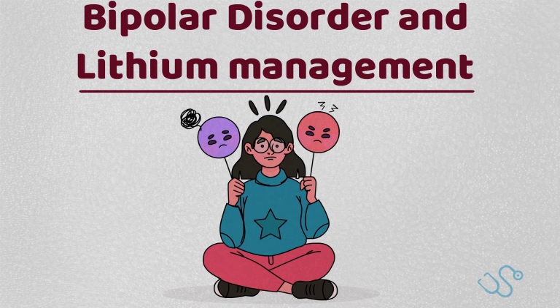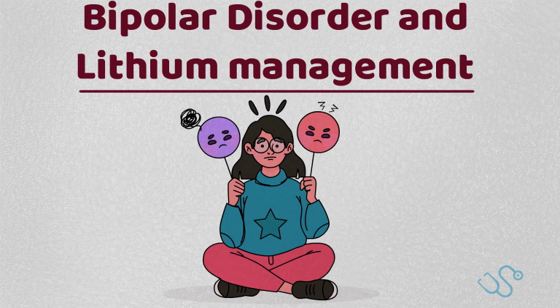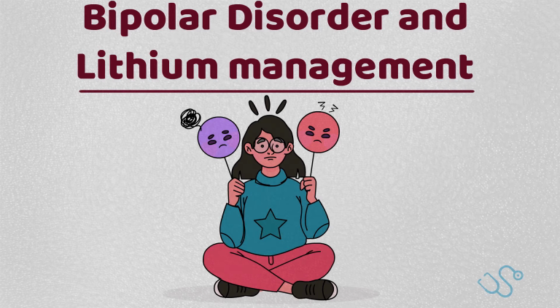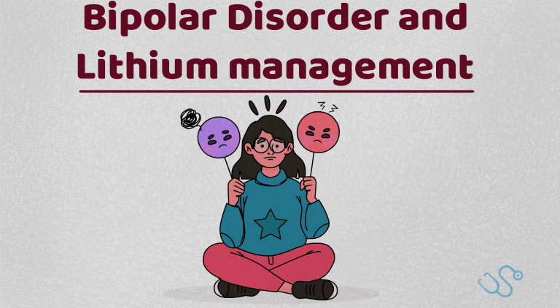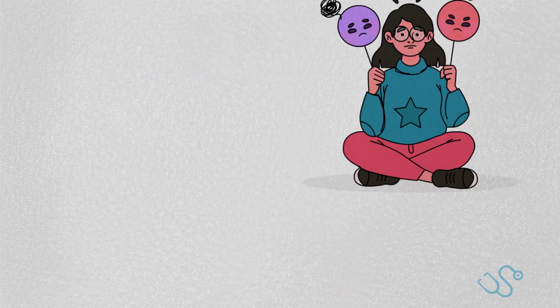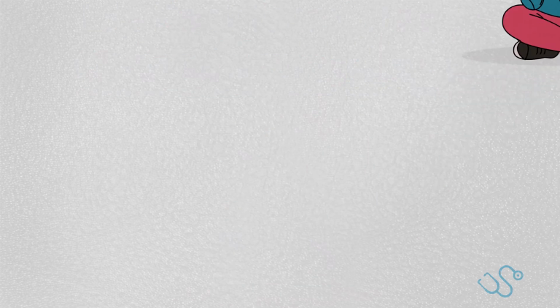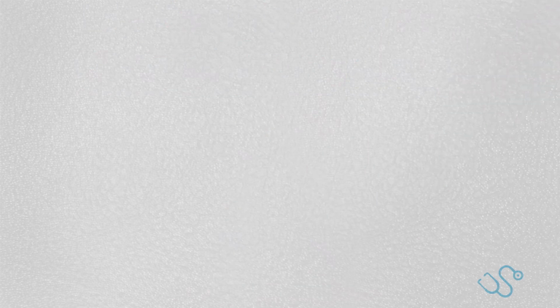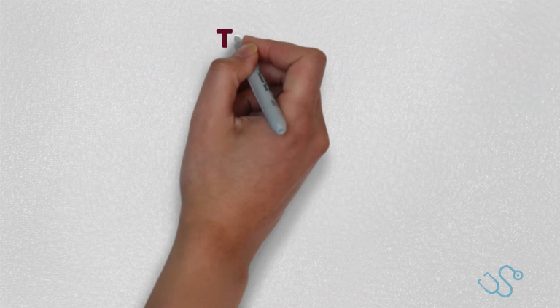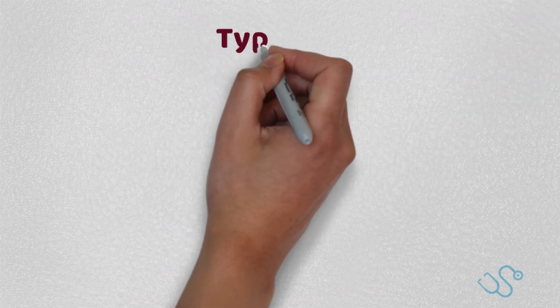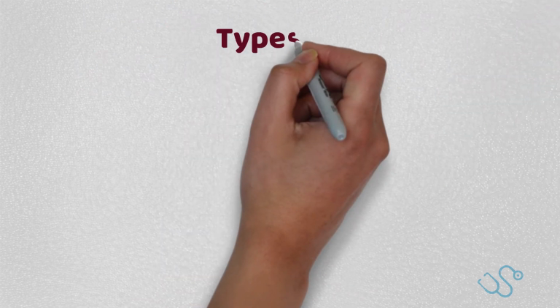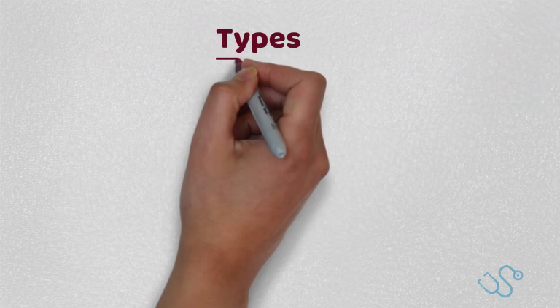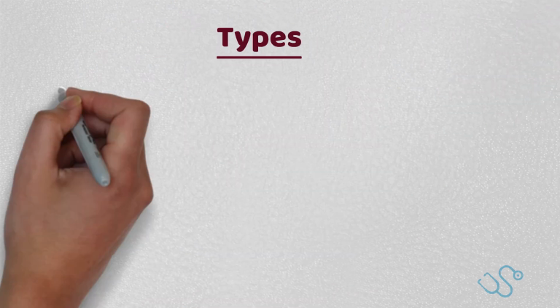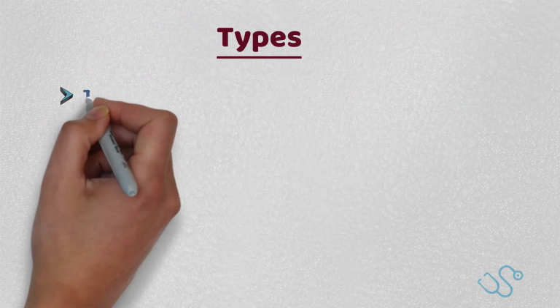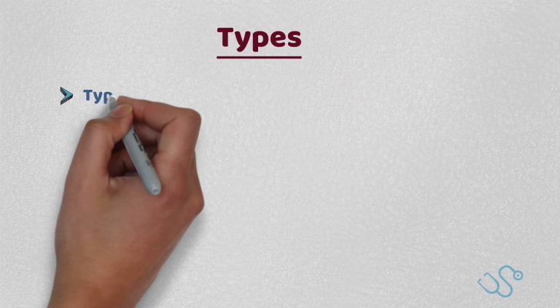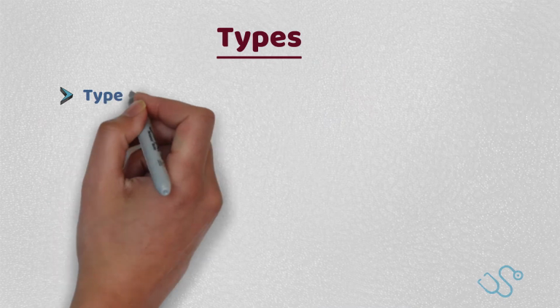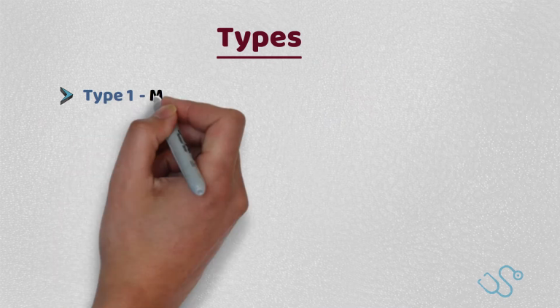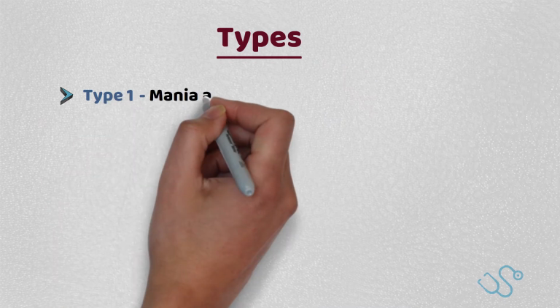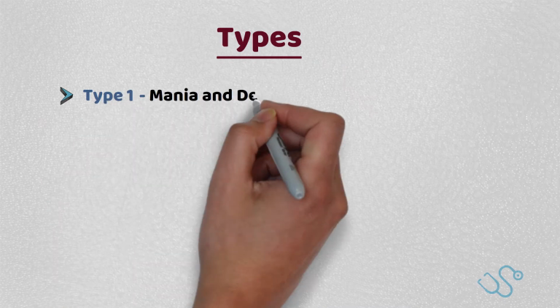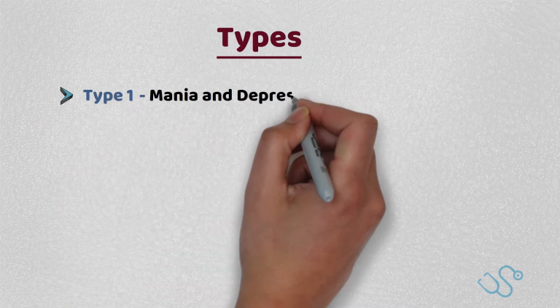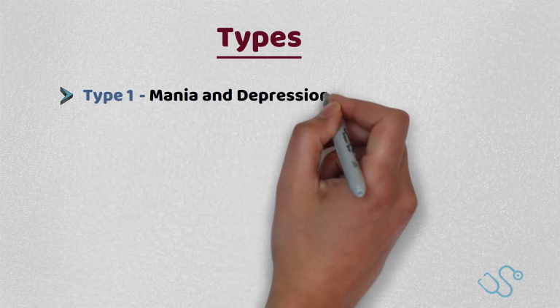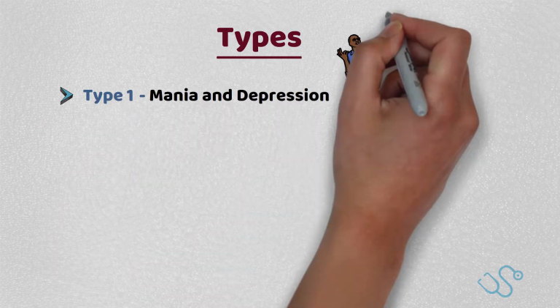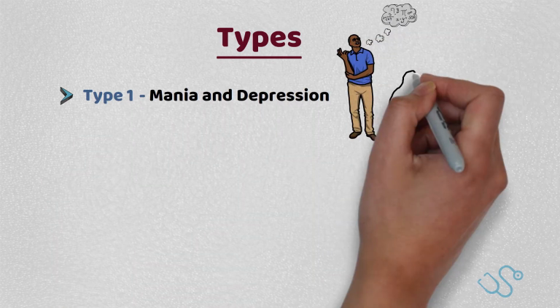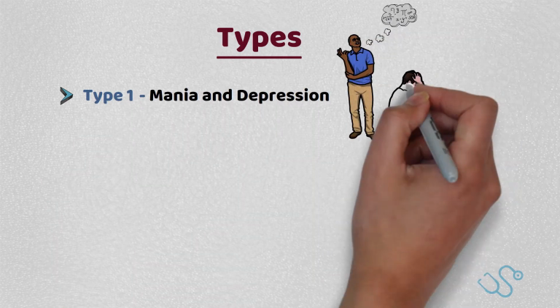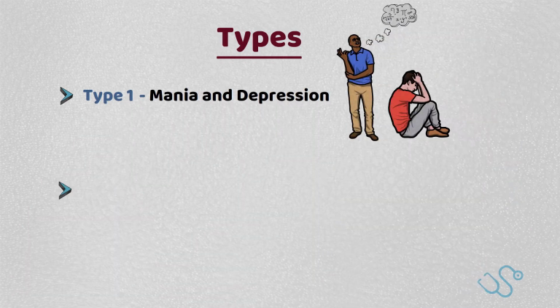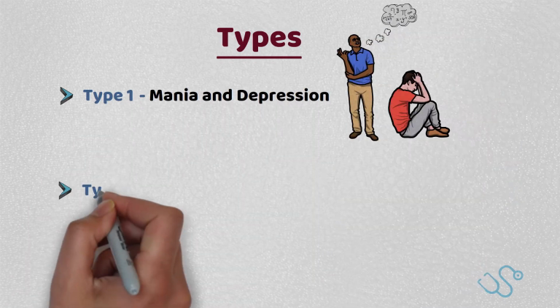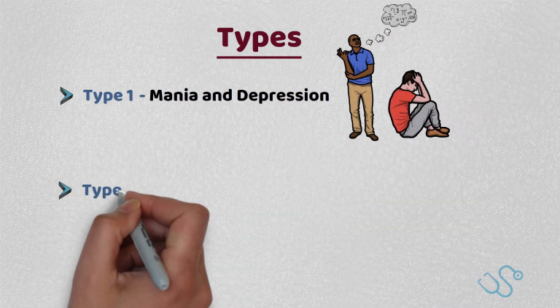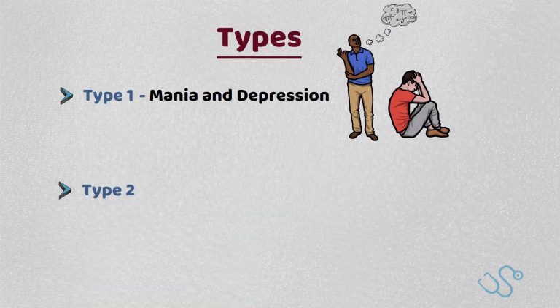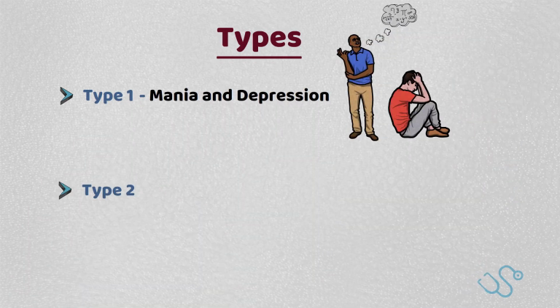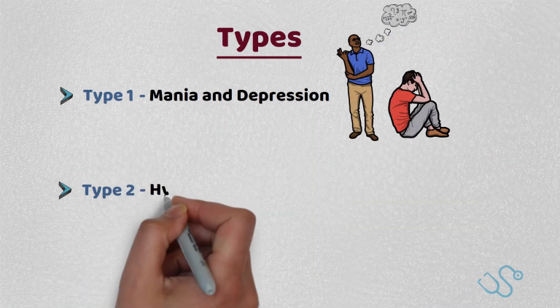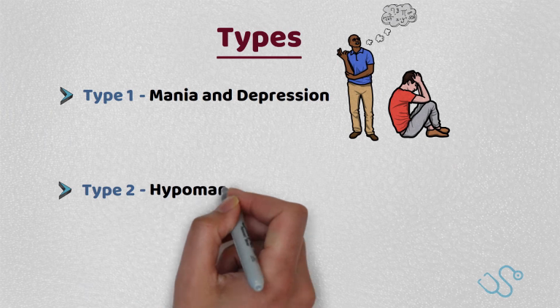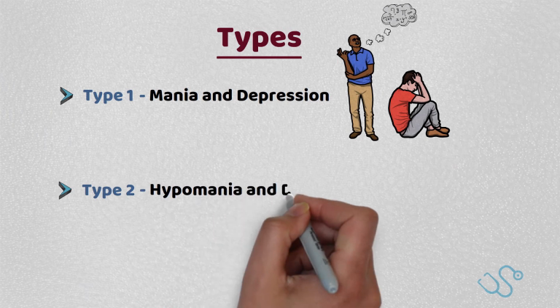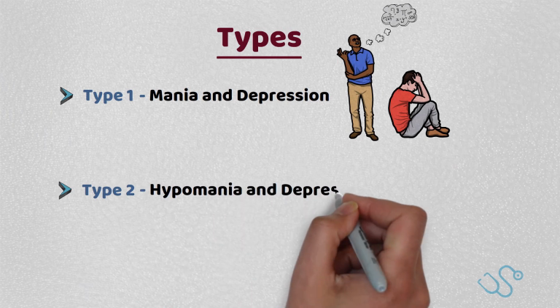We can categorise bipolar disorder into two distinct types. Type 1, the more common type, involves mania and depression, and type 2 encompasses hypomania and depression.